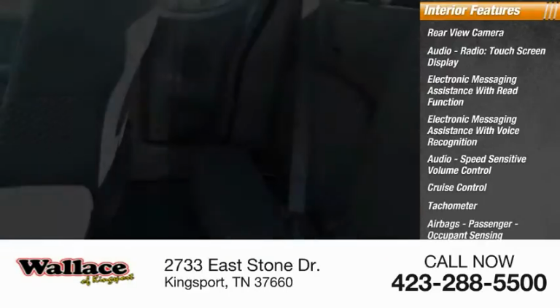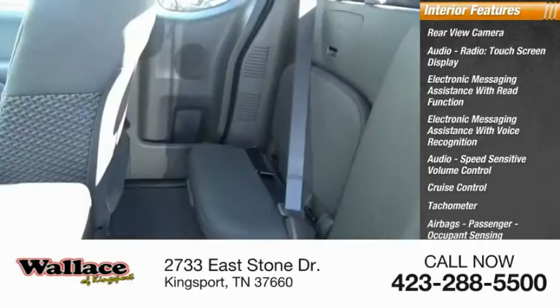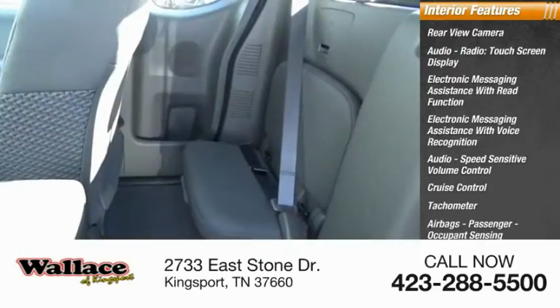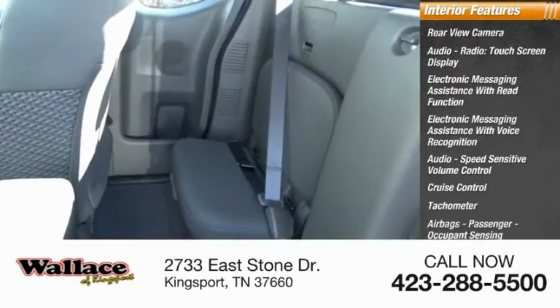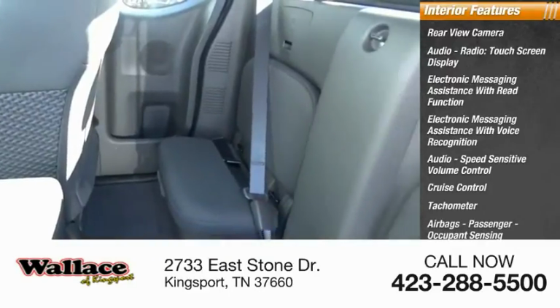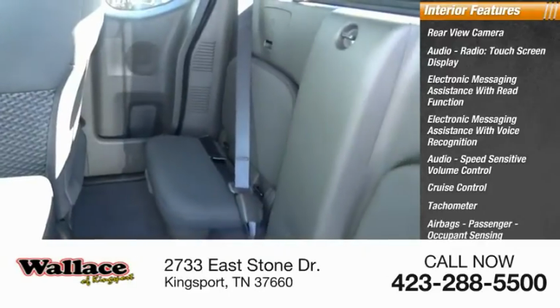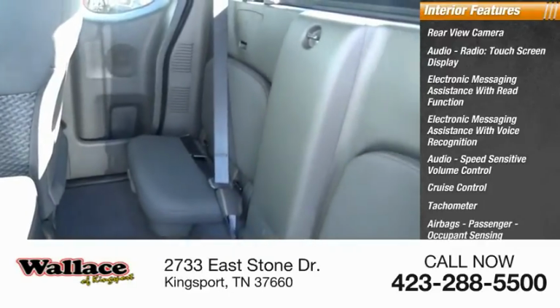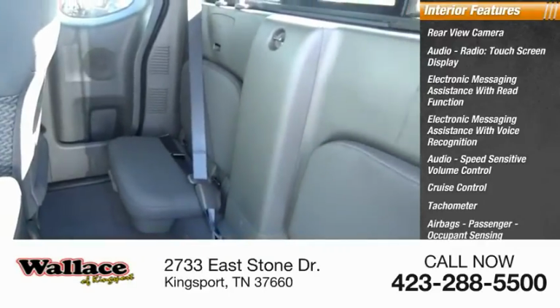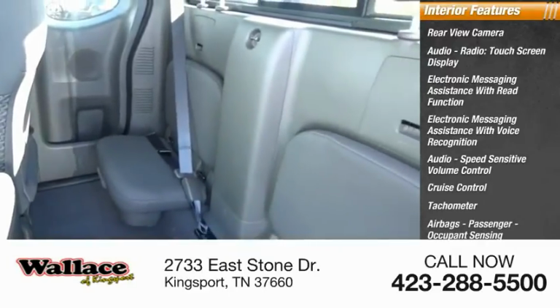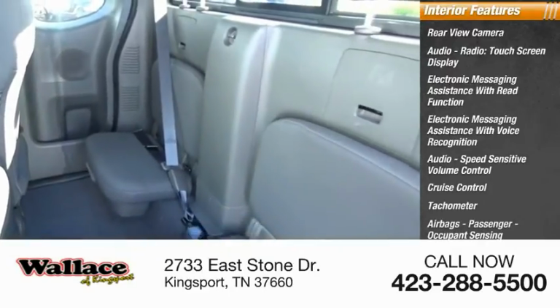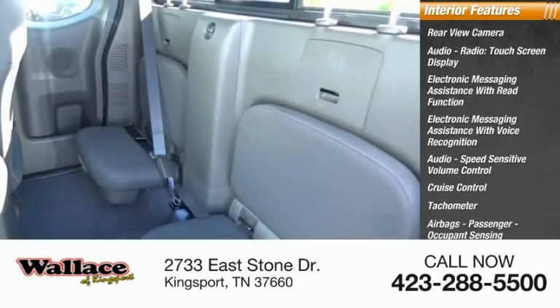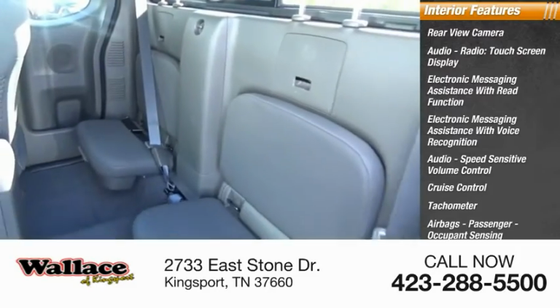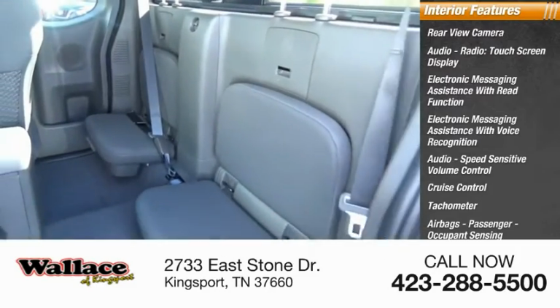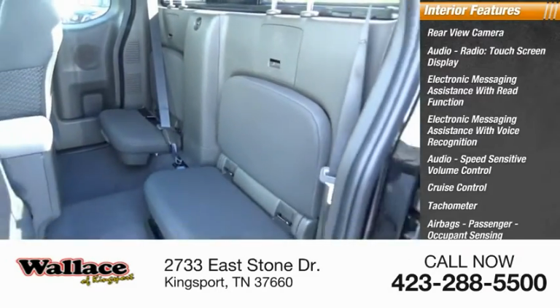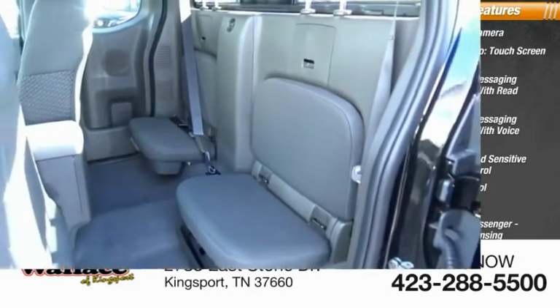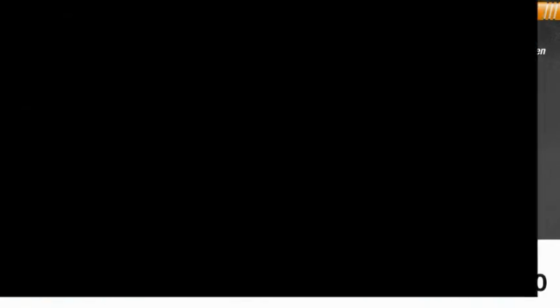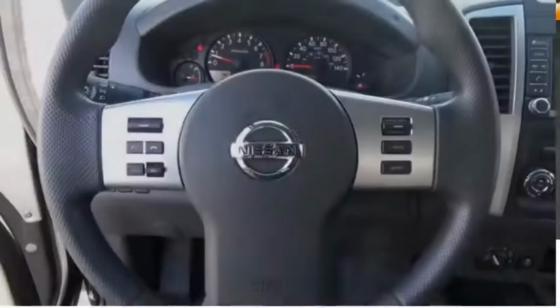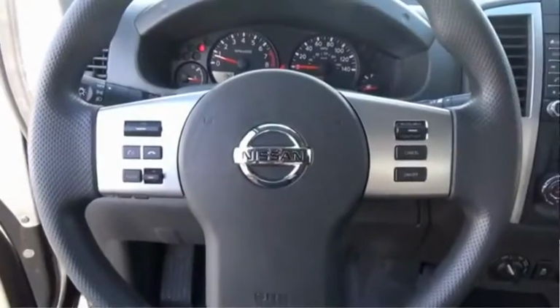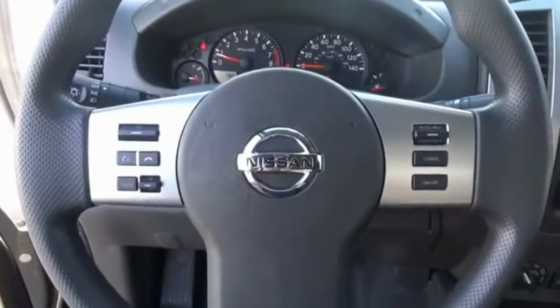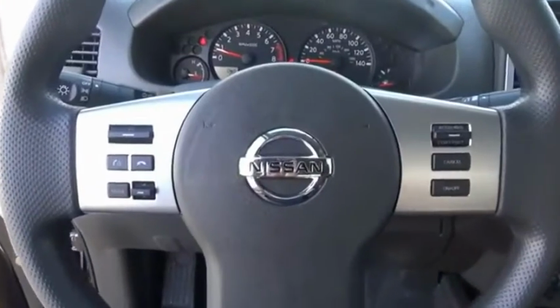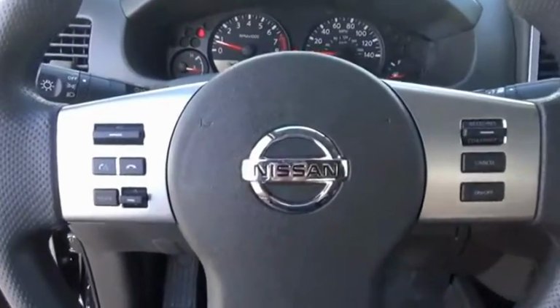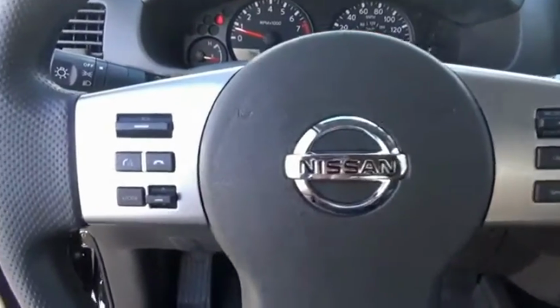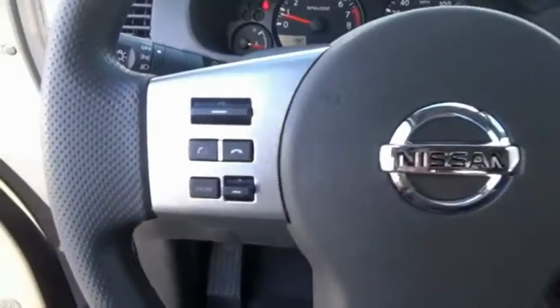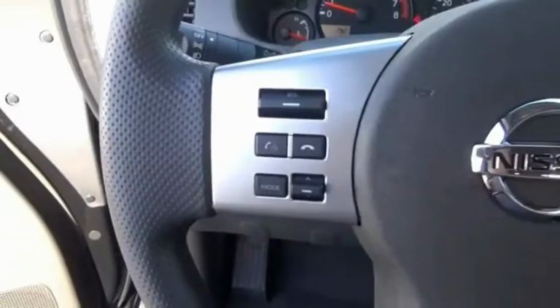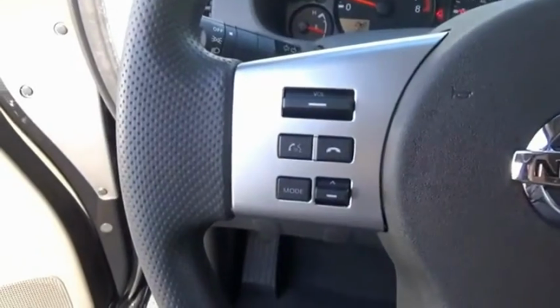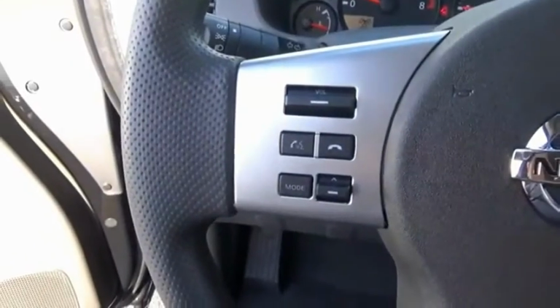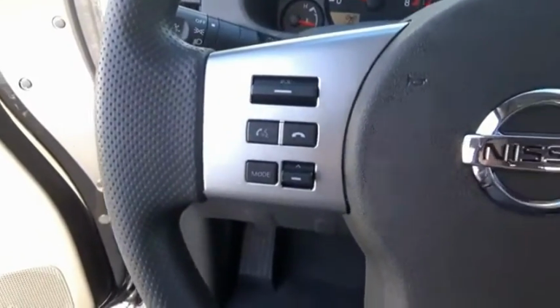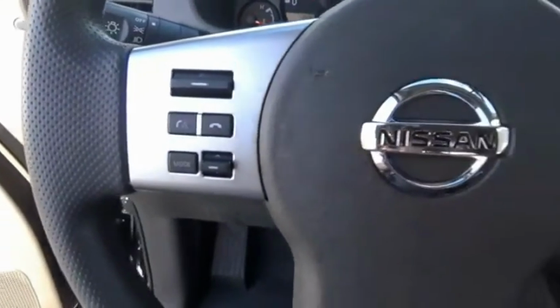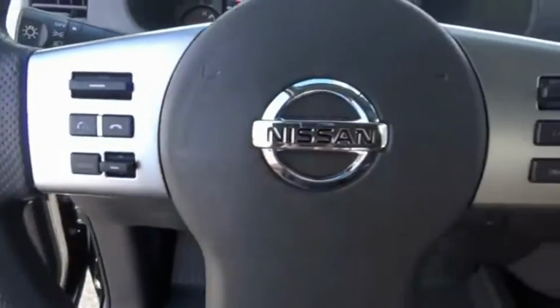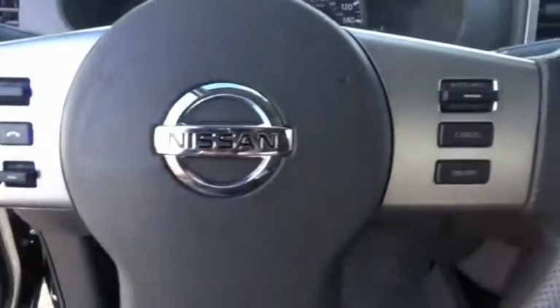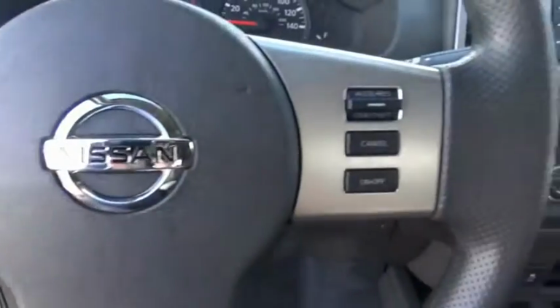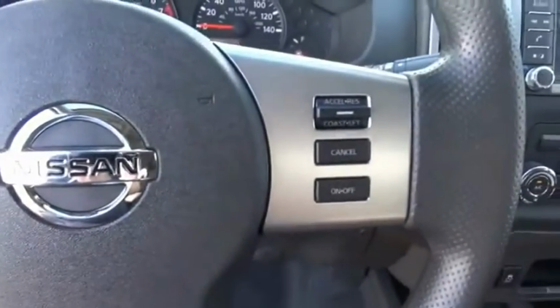Passenger occupant sensing deactivation, one-touch windows, overhead console. This vehicle offers reliability and good looks at a great price. So come in and take a test drive today.